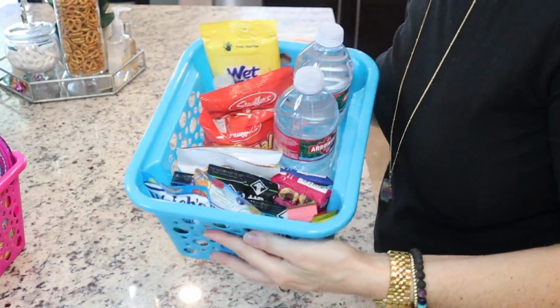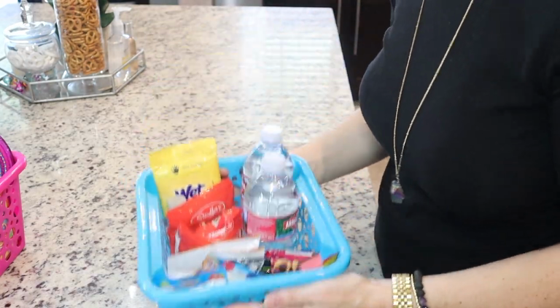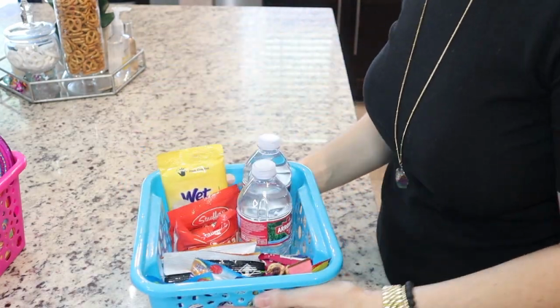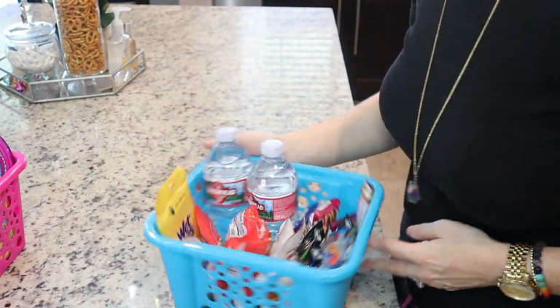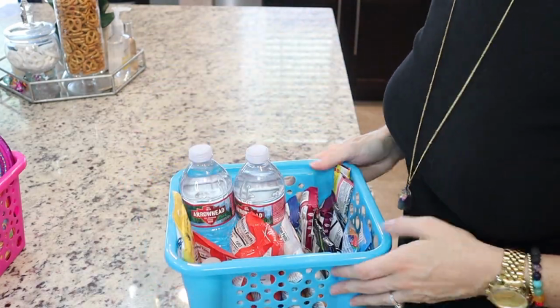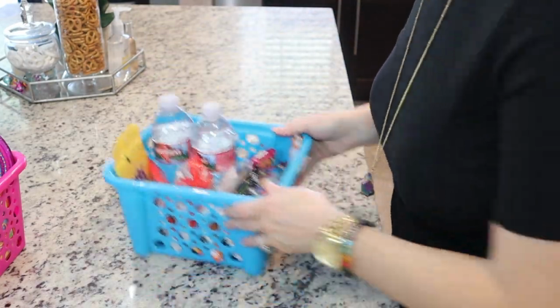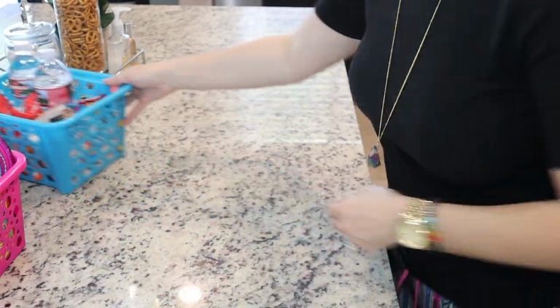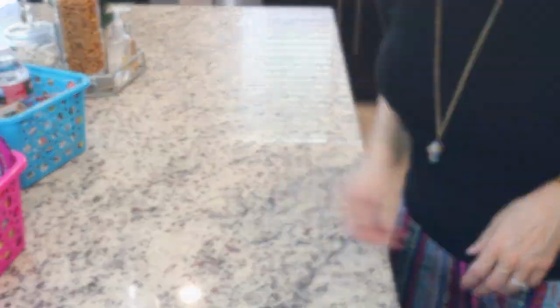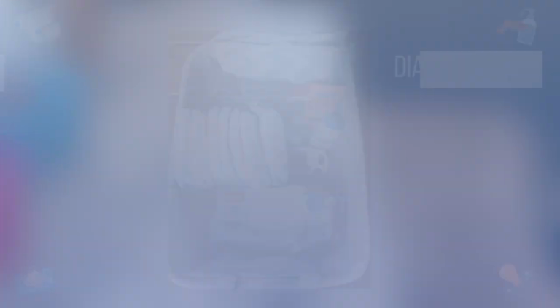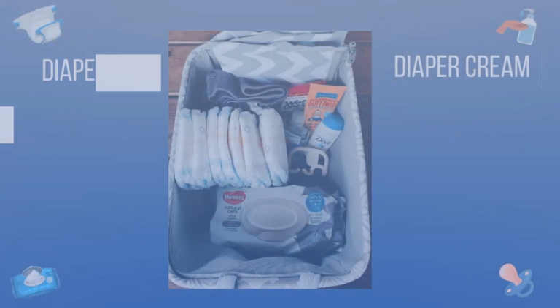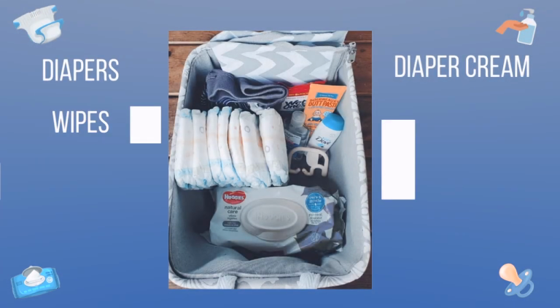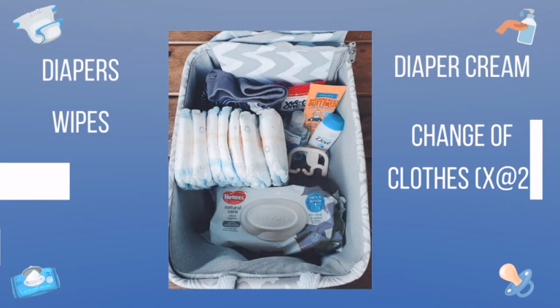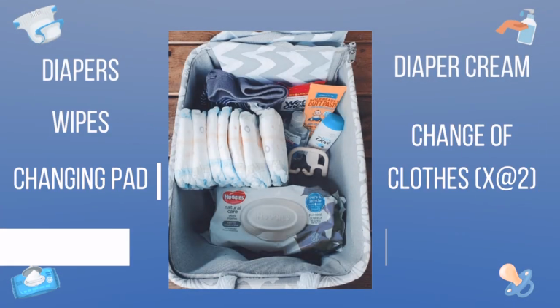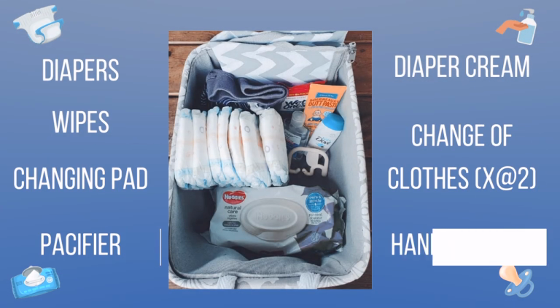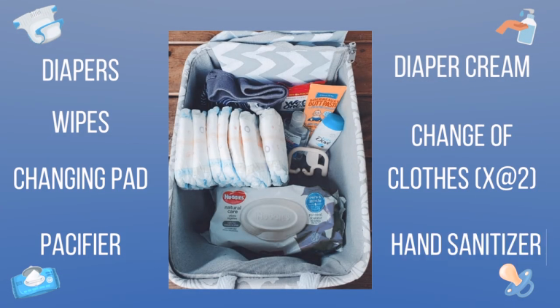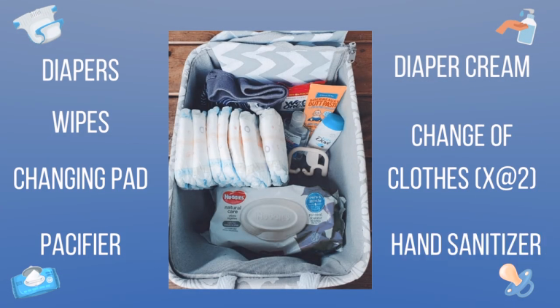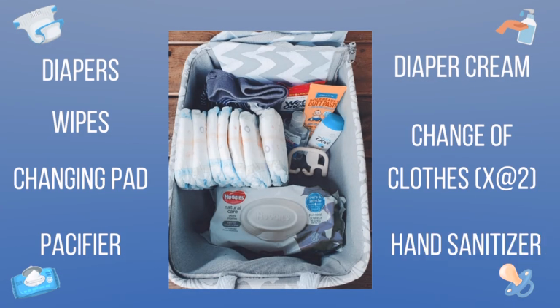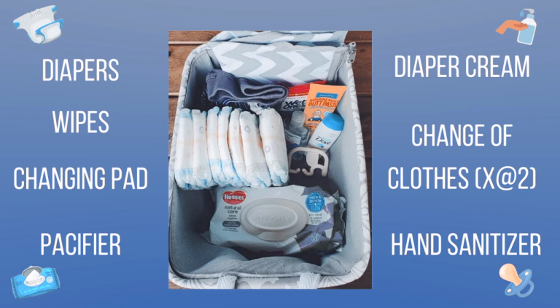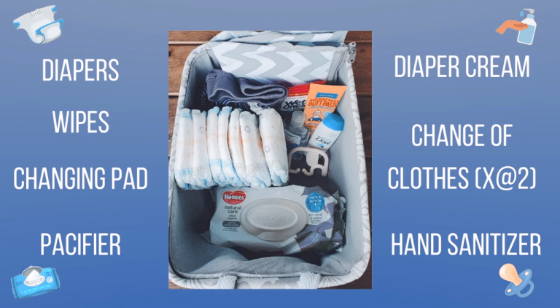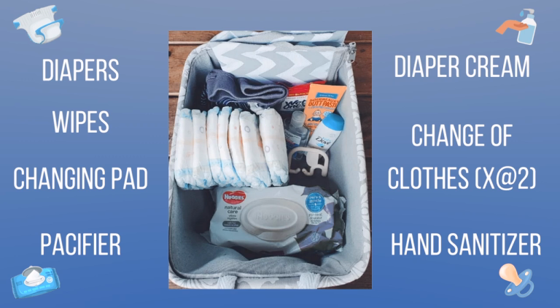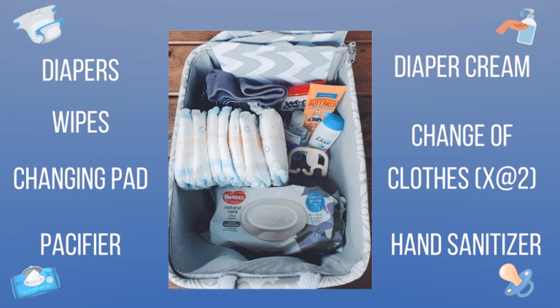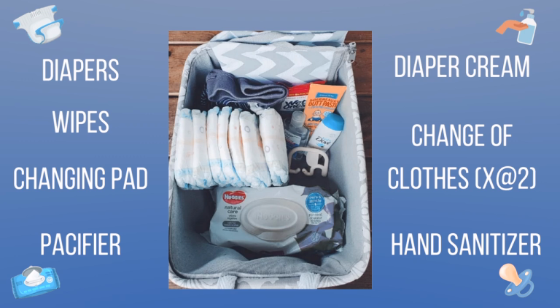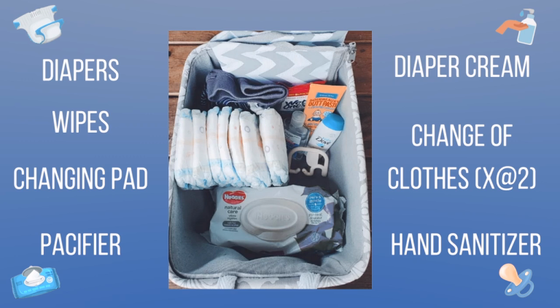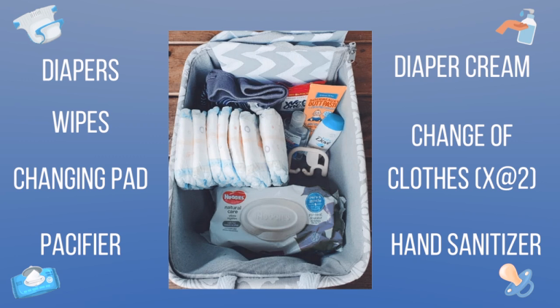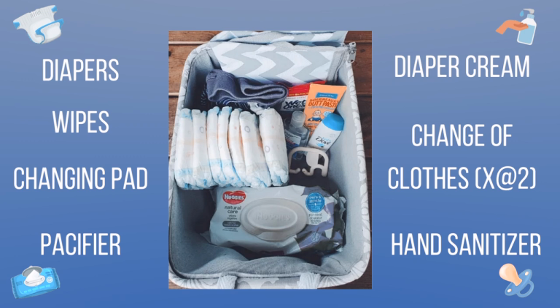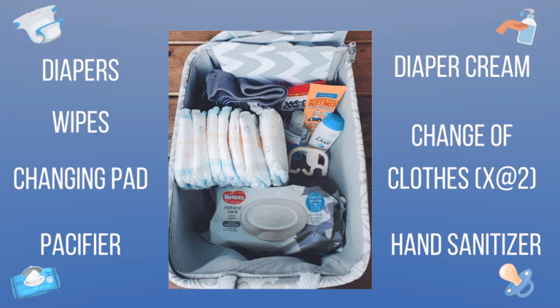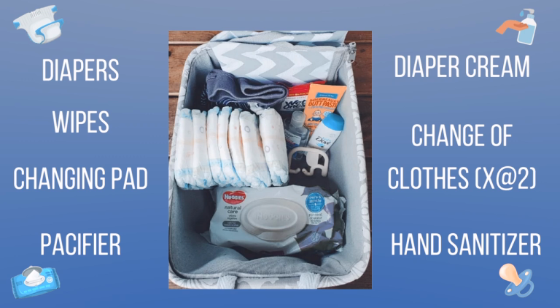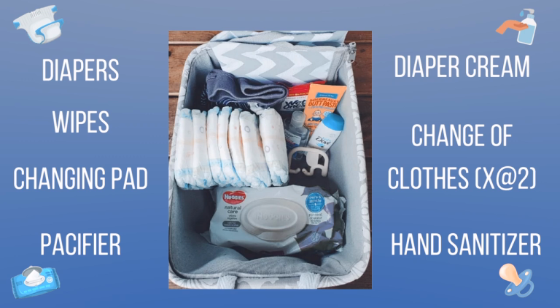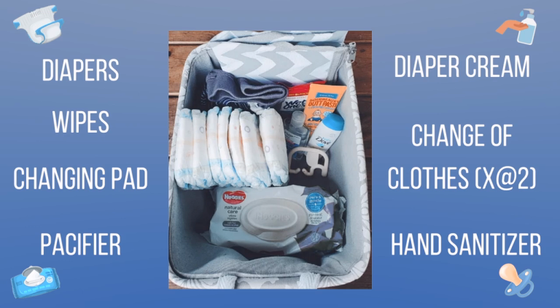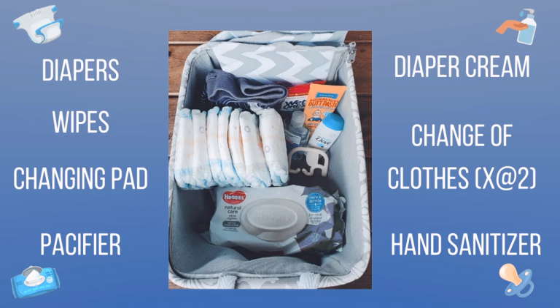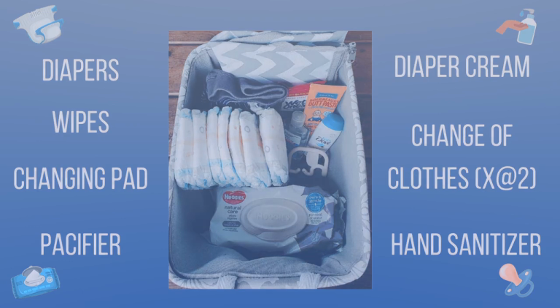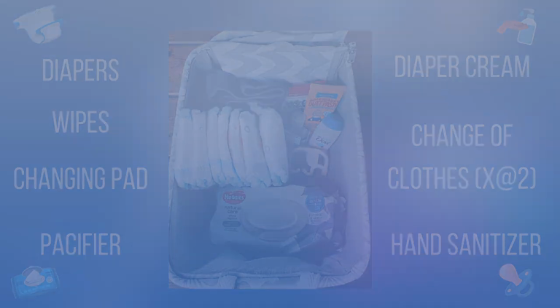My most favorite basket is going to have to be the diaper basket. I don't have any more diapers to show you, but just put anything you would need — diapers, wipes, changing pad, pacifier, change of clothes, stuff like that for a diaper blowout. Super practical and great to have.